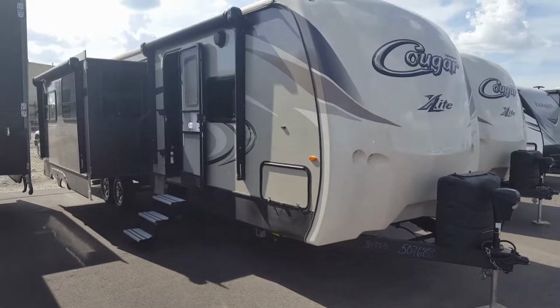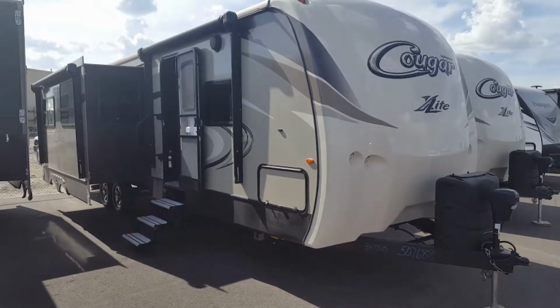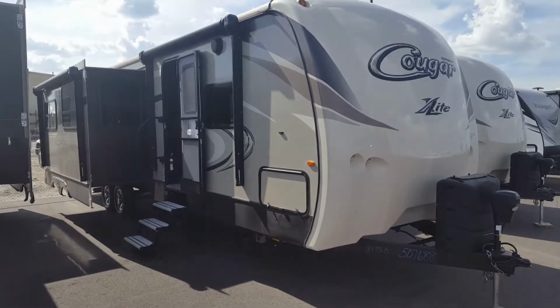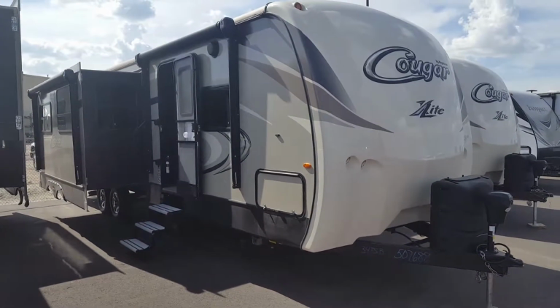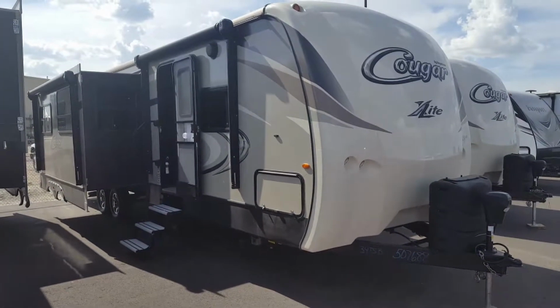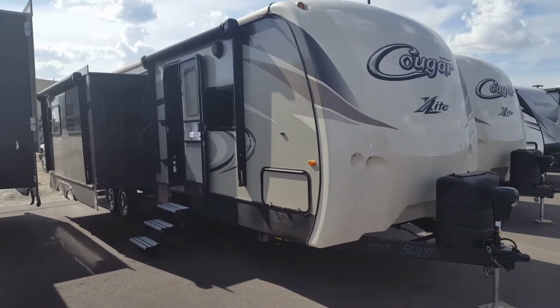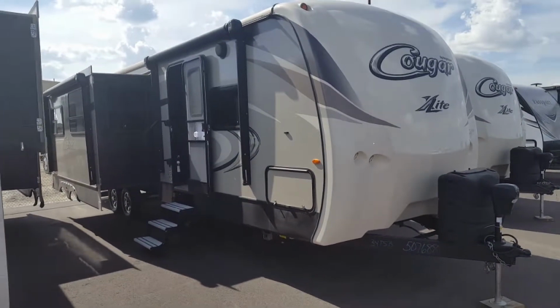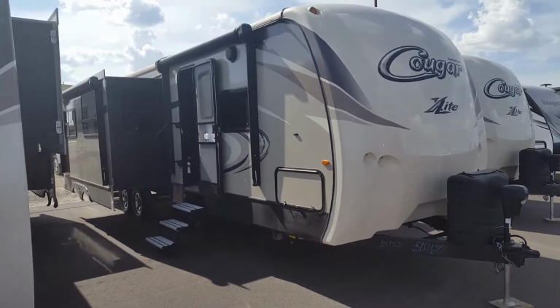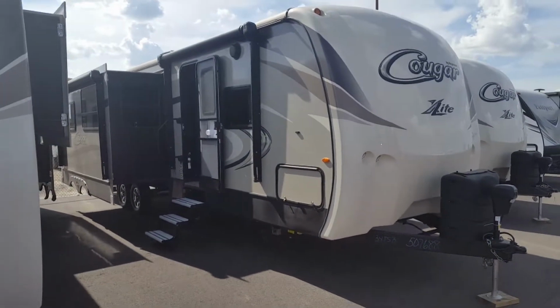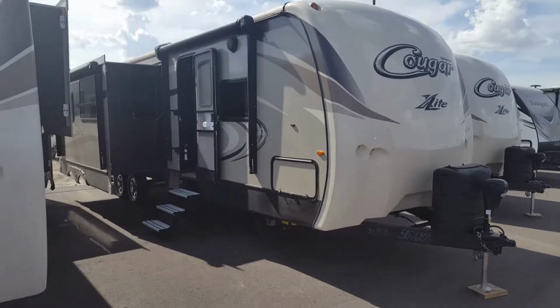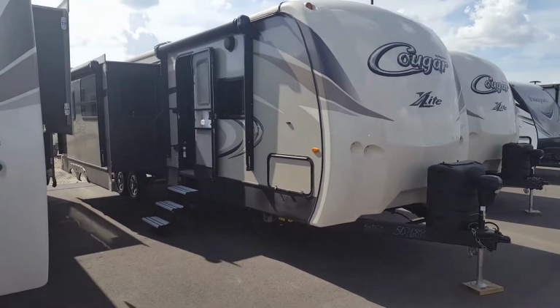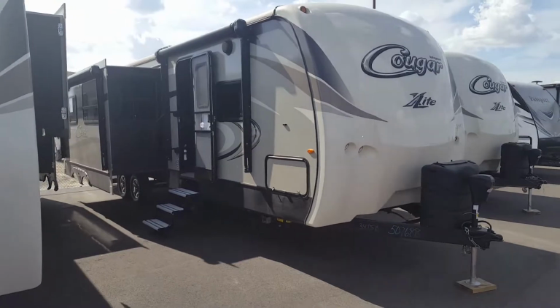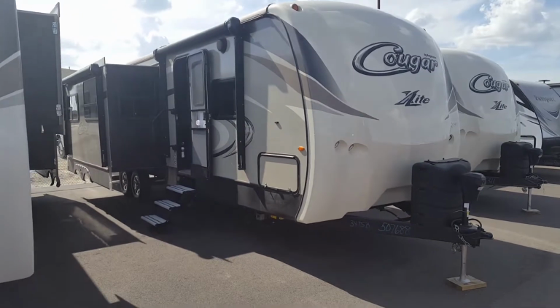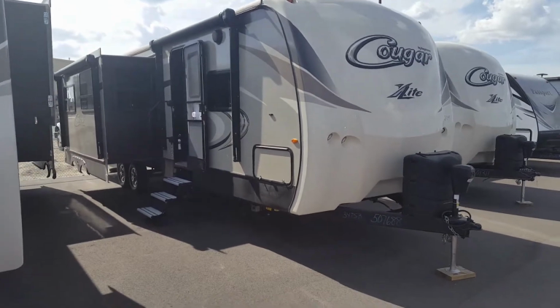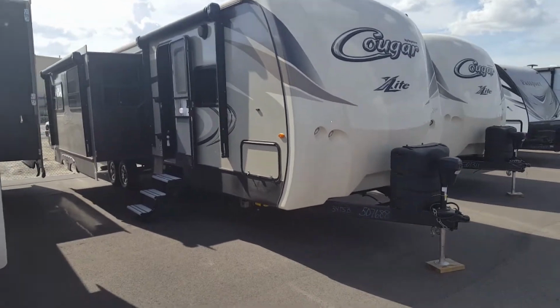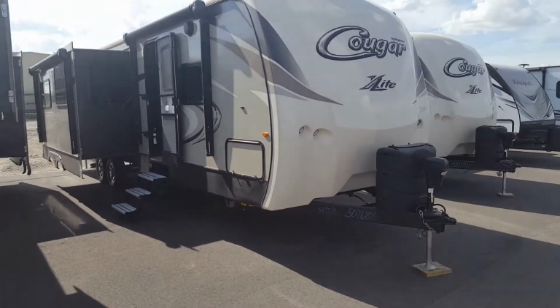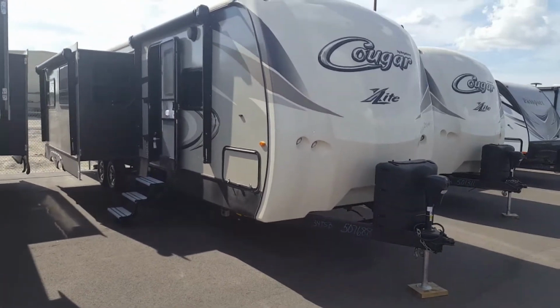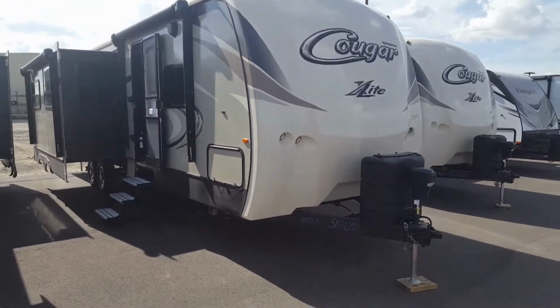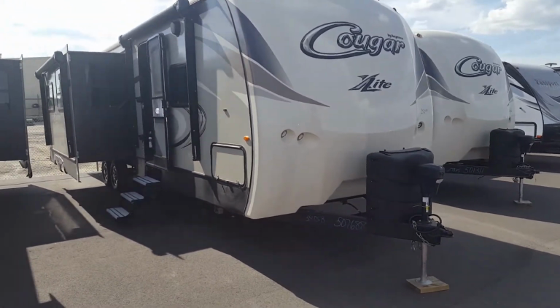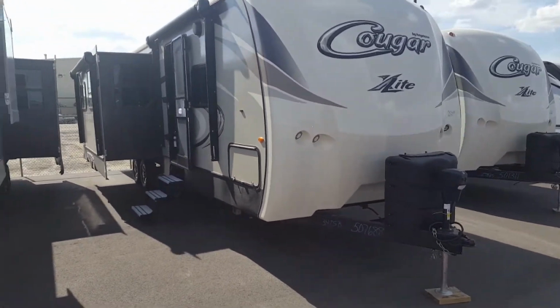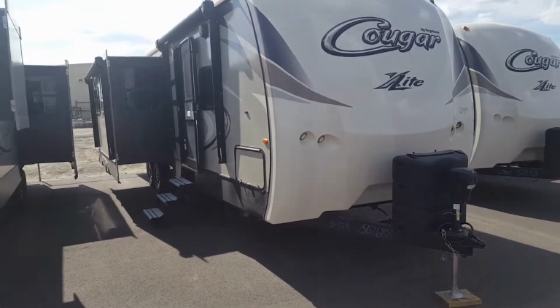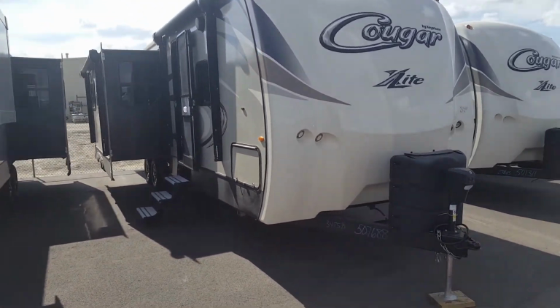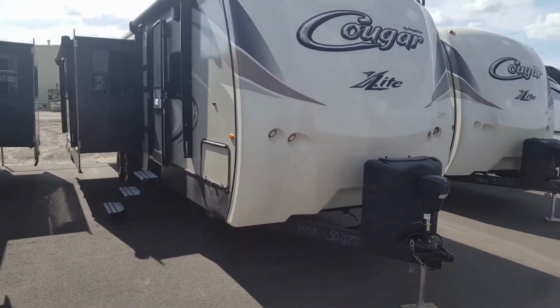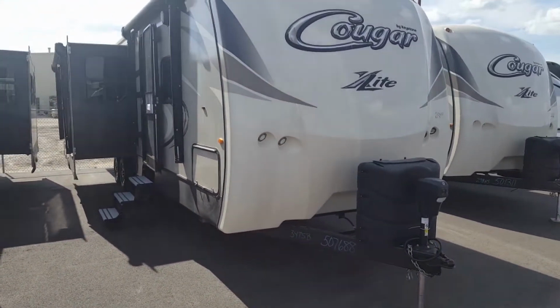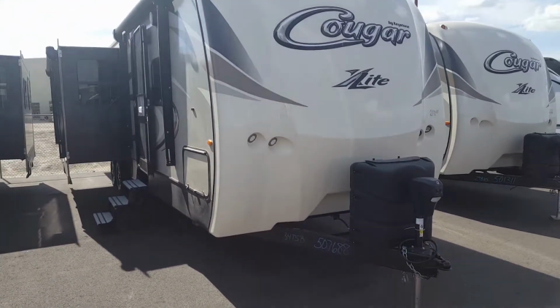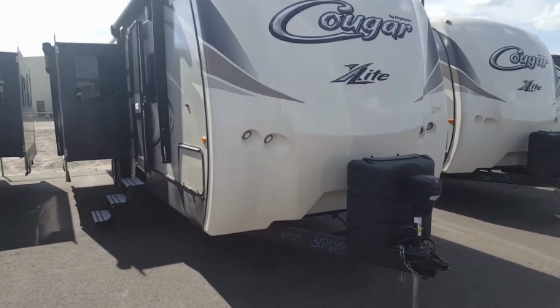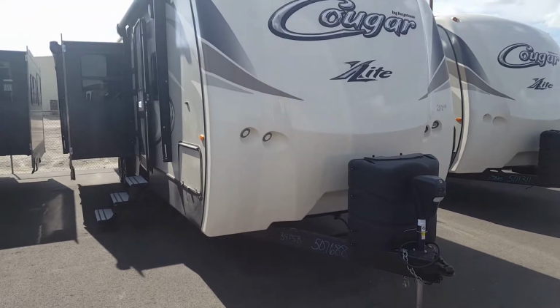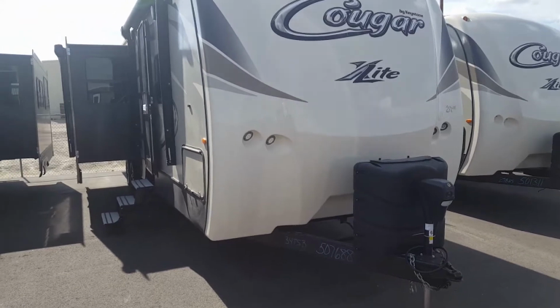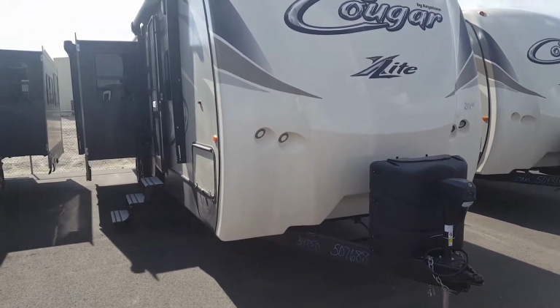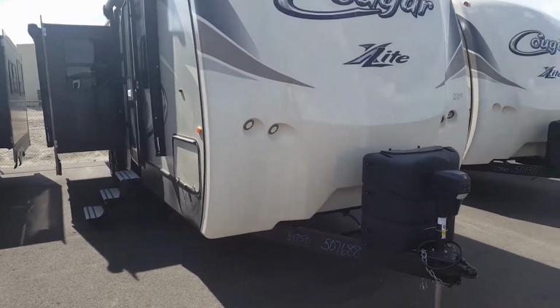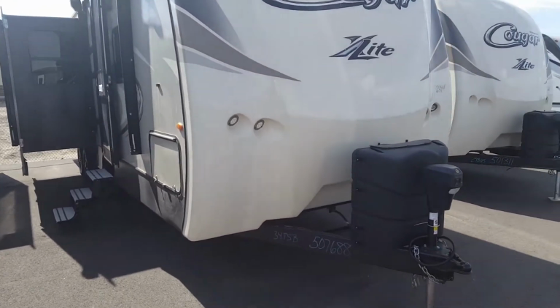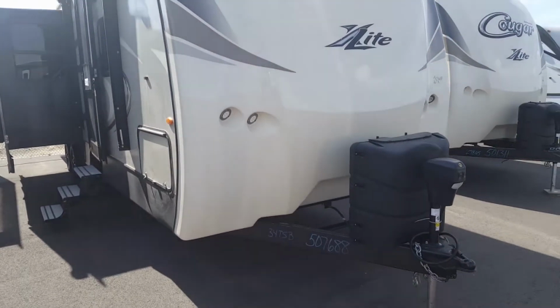Angie and Troy, Chris with Rich and Sons. Thank you for taking some time out of your day today and stopping out and looking at campers with me. This is the Cougar X-Lite 34TSB you liked.